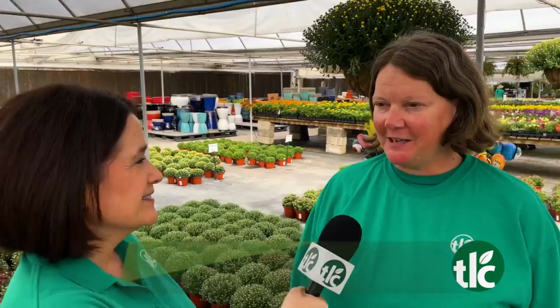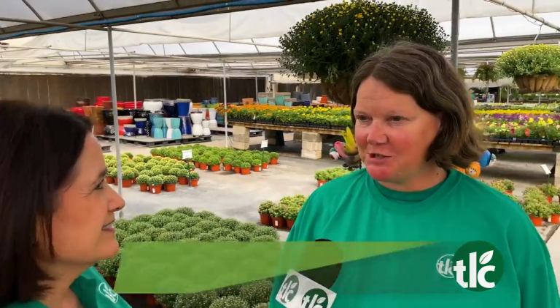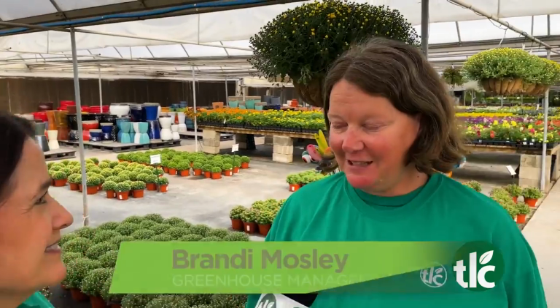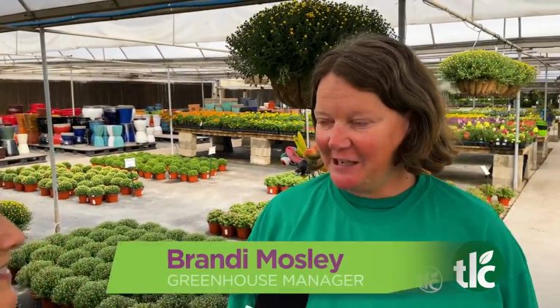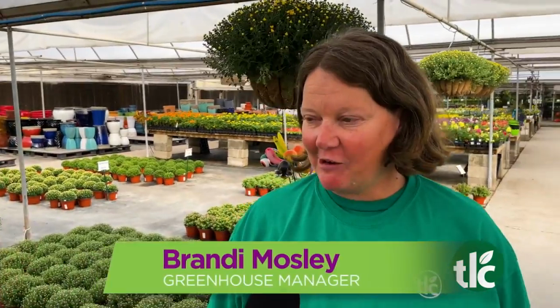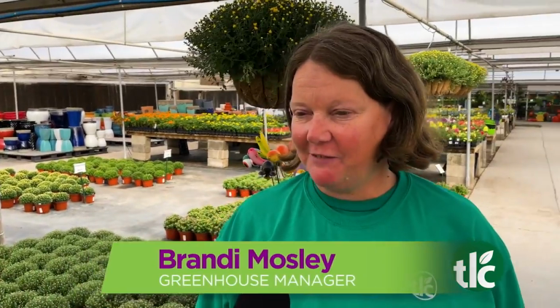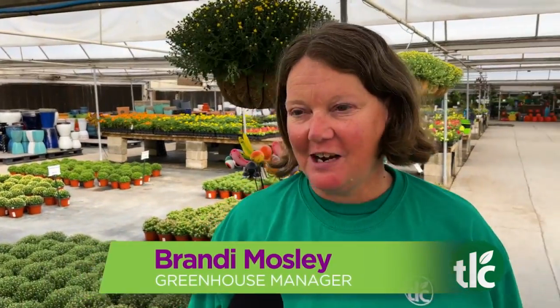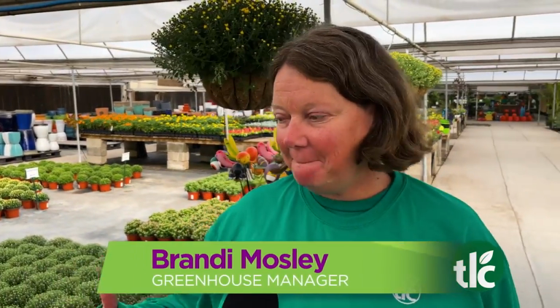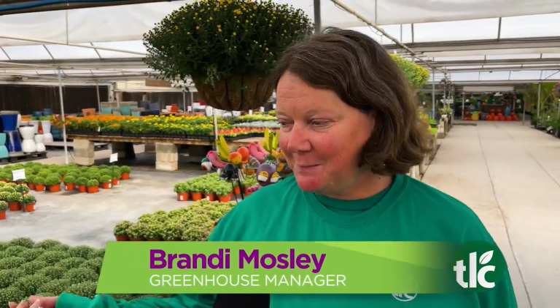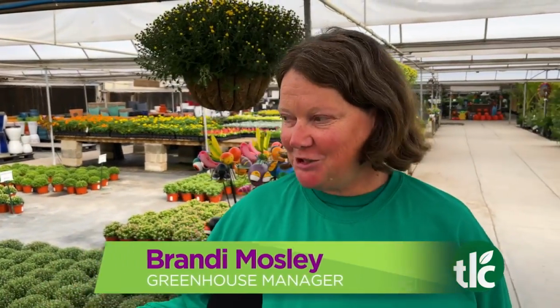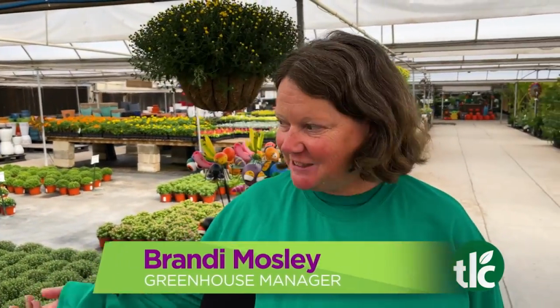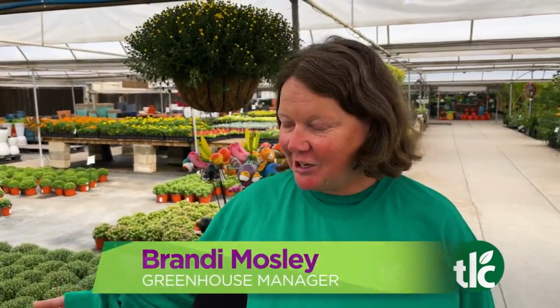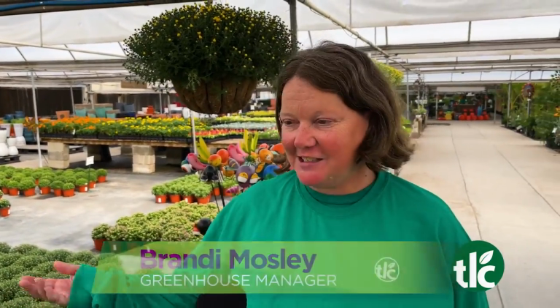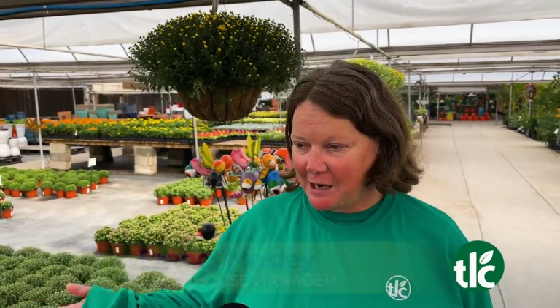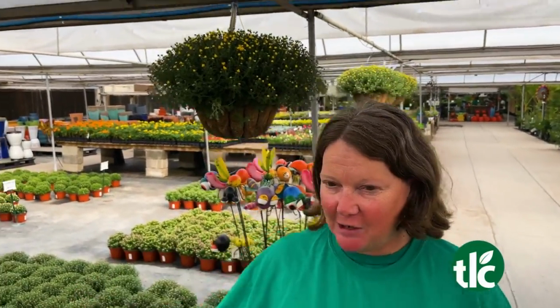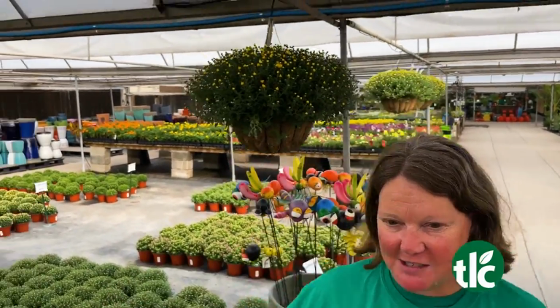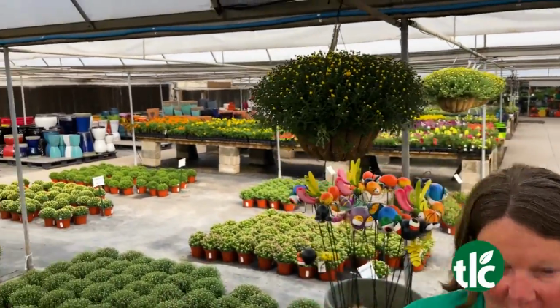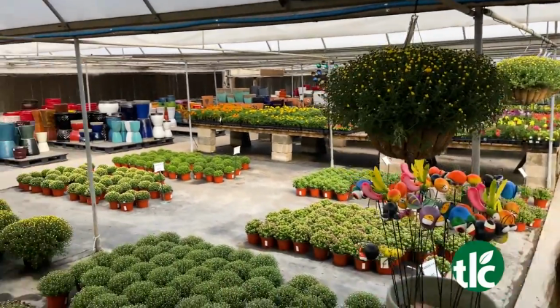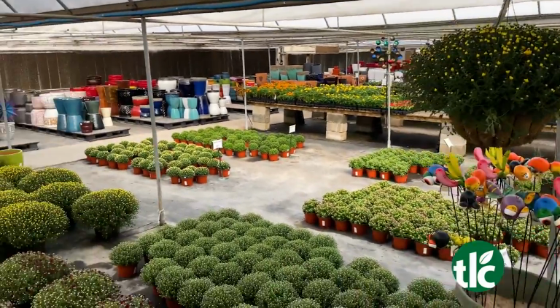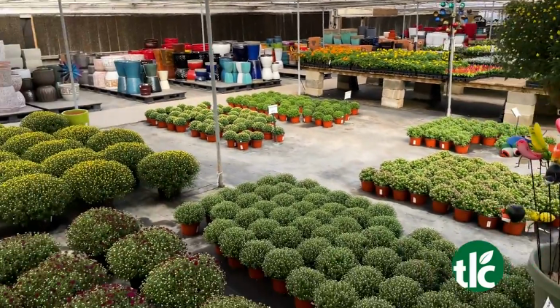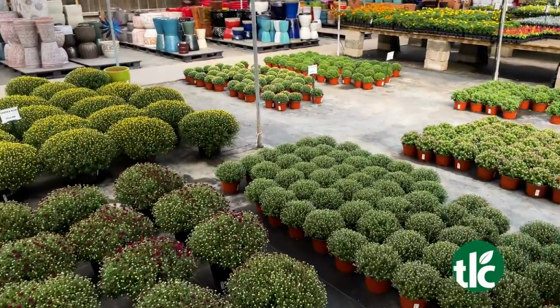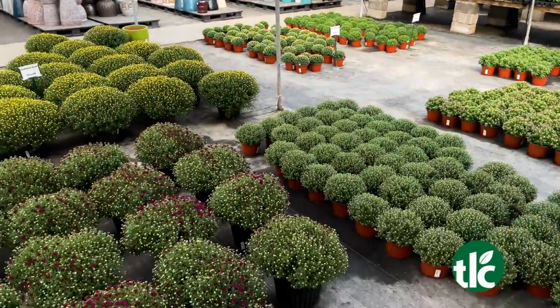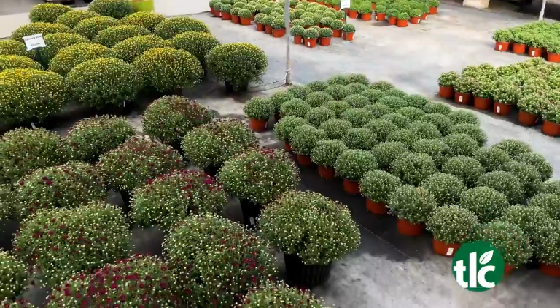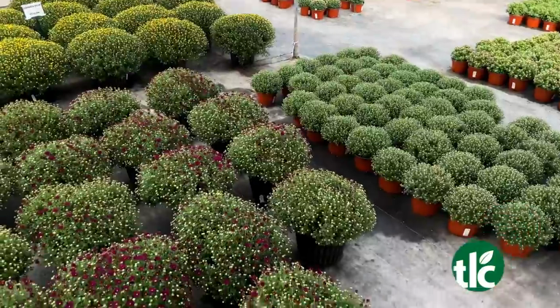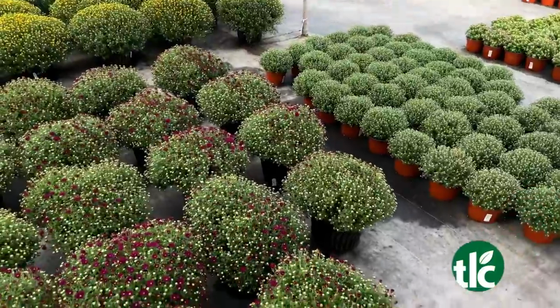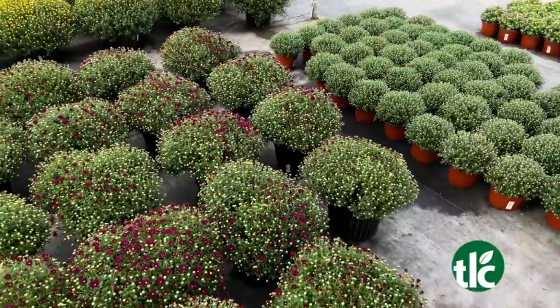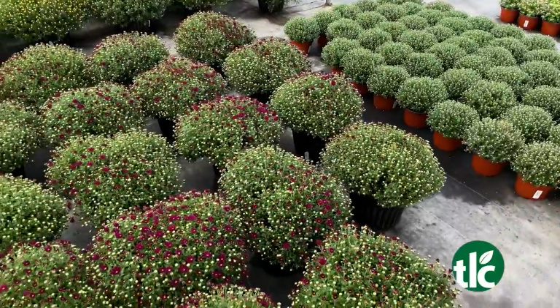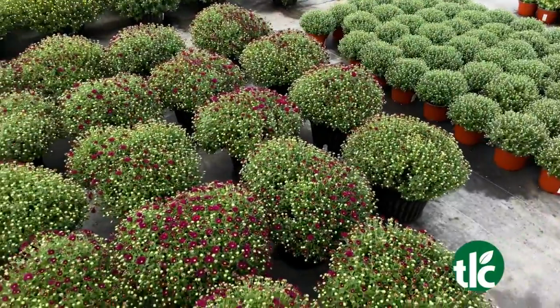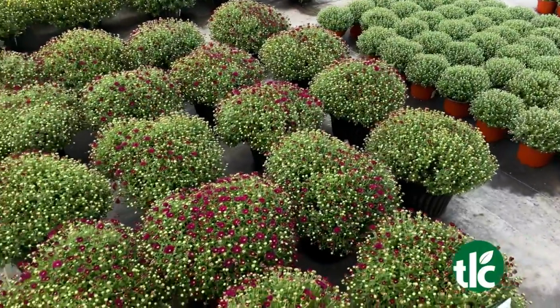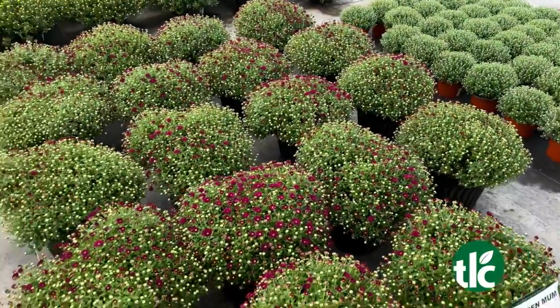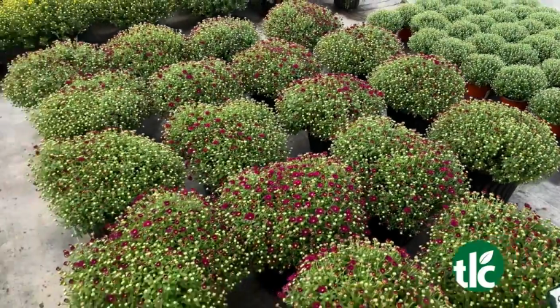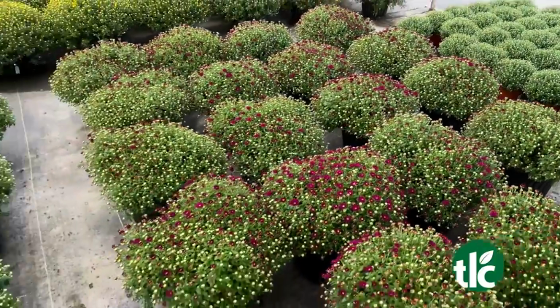Mother Nature's finally working in our favor. Mums are just starting to come on, so we've got a lot to choose from. We've got plenty of cabbage and kale in, and we're just starting to get pansies.